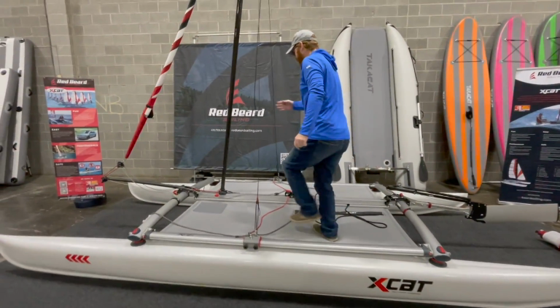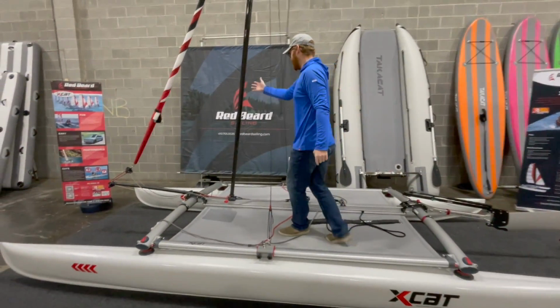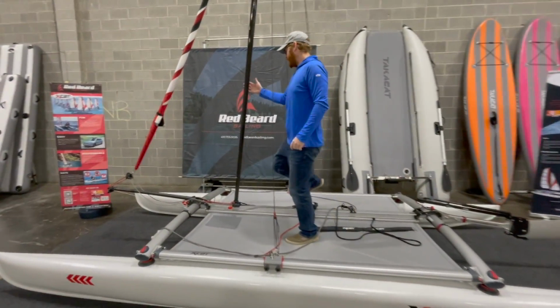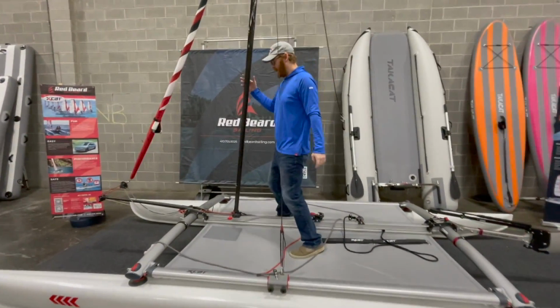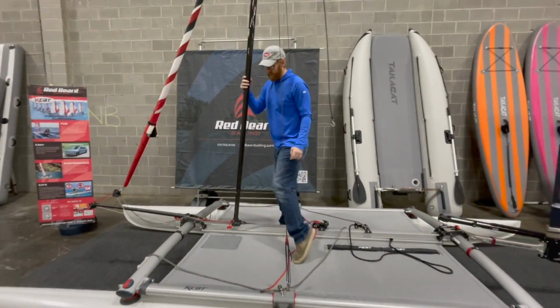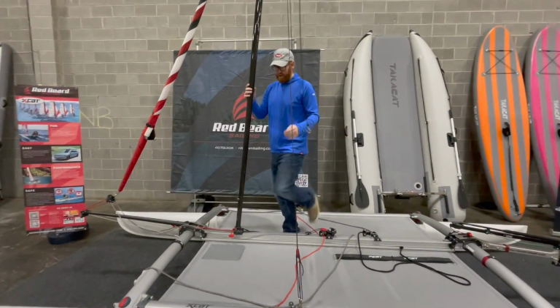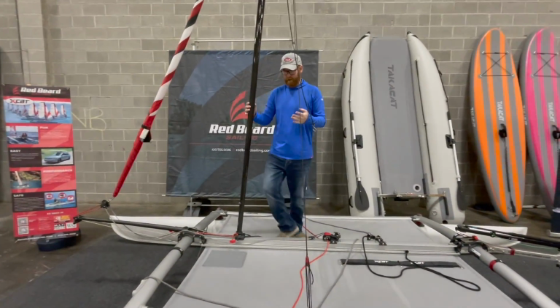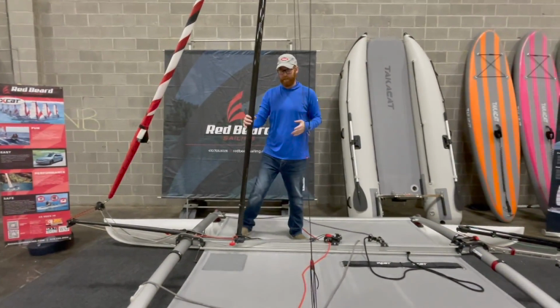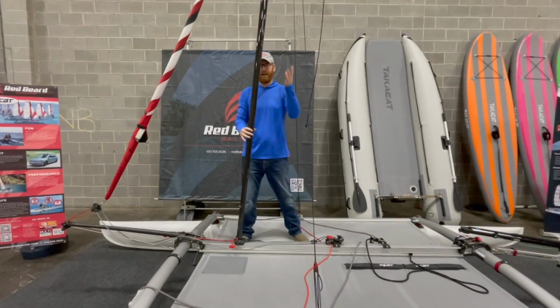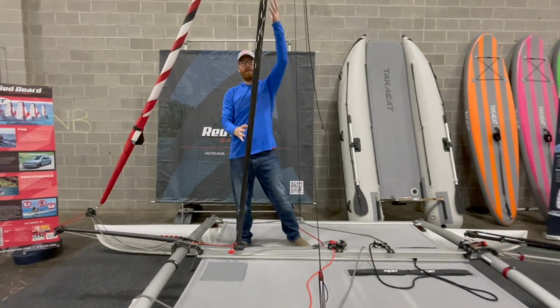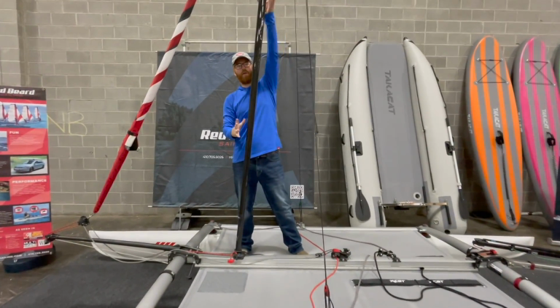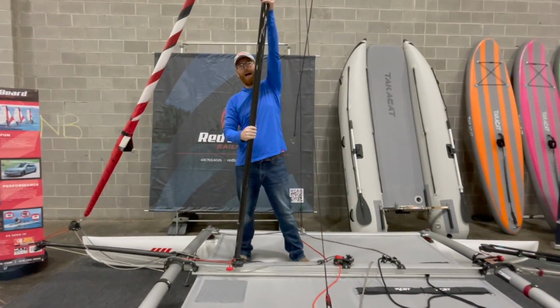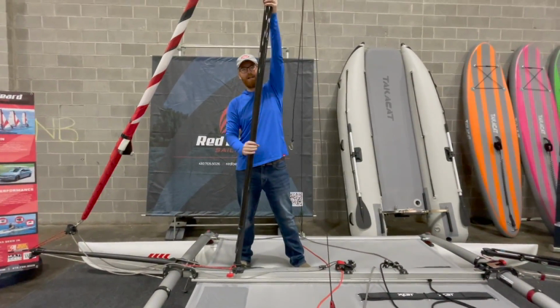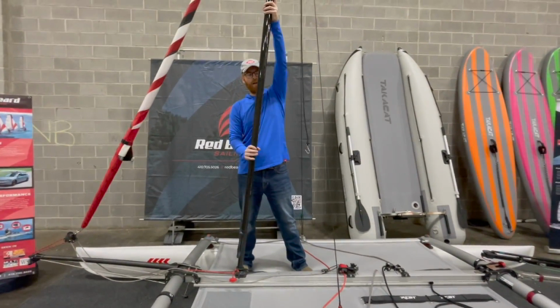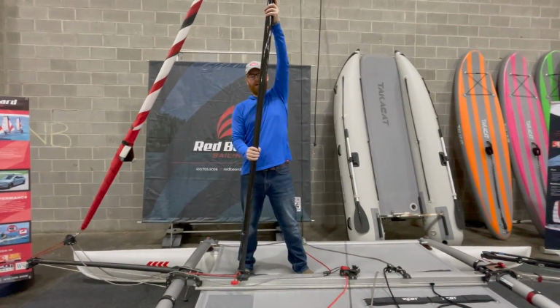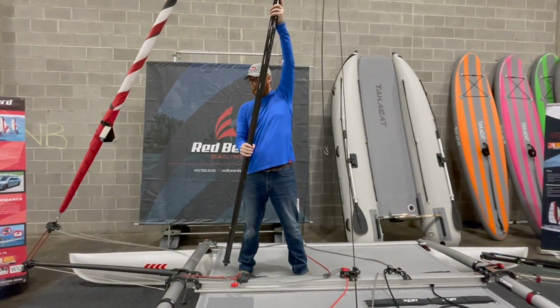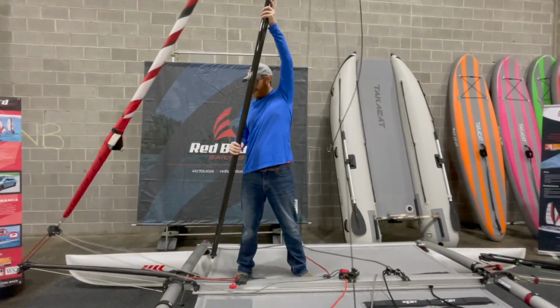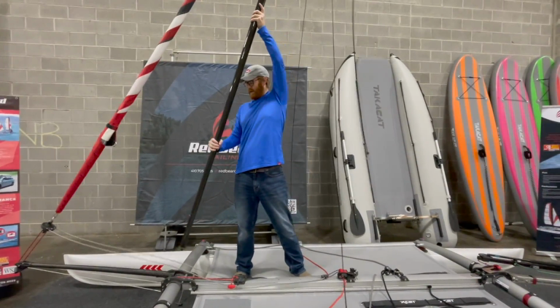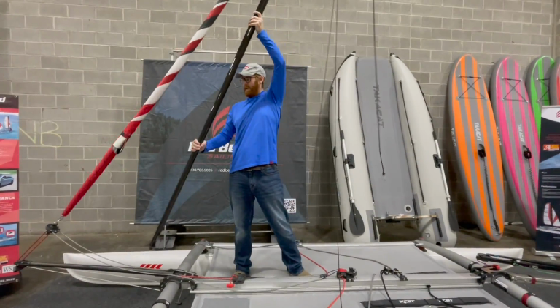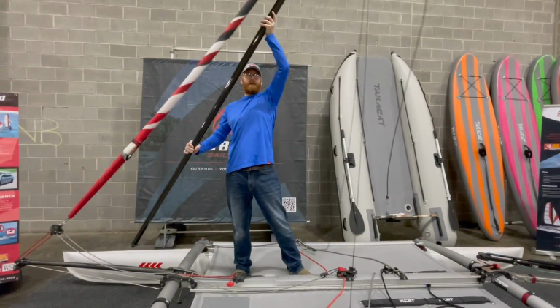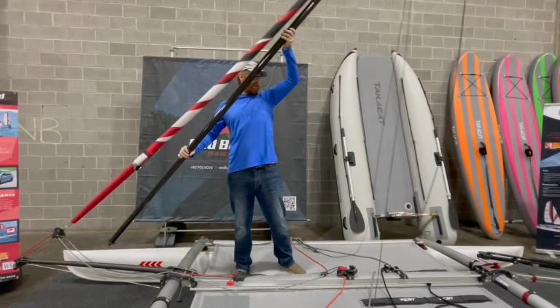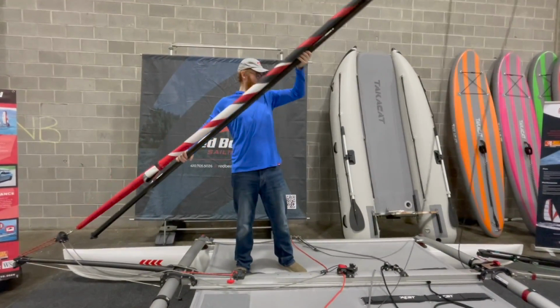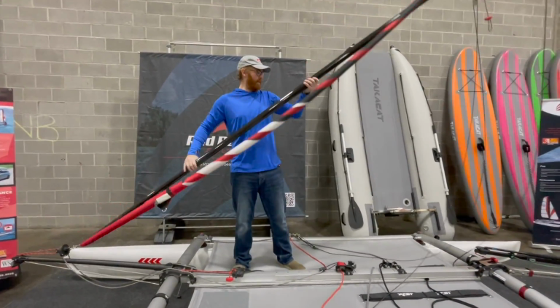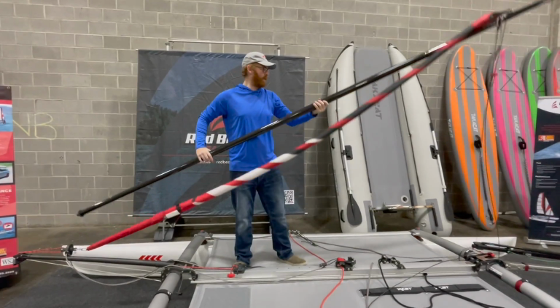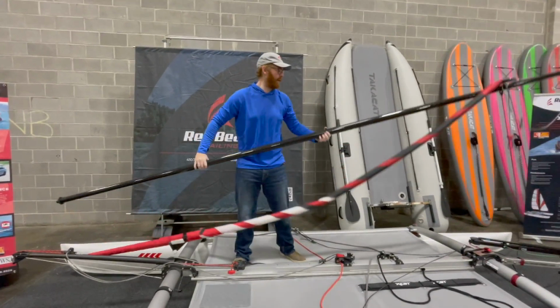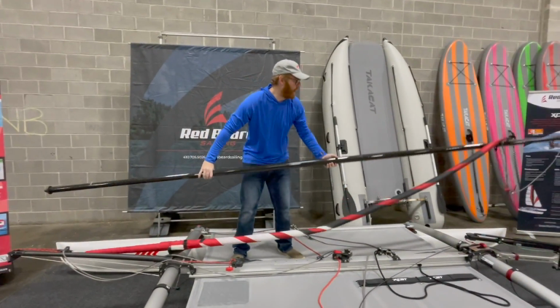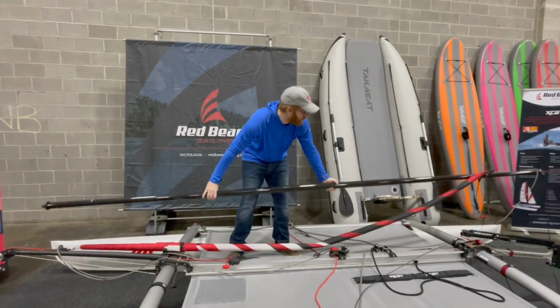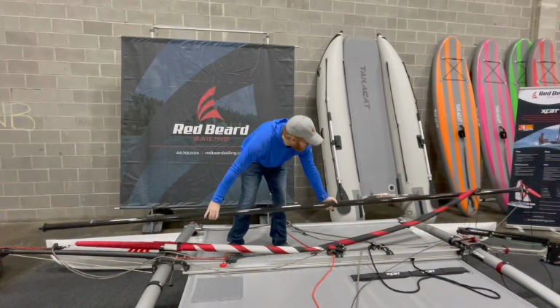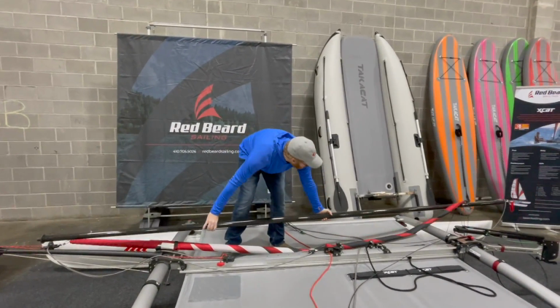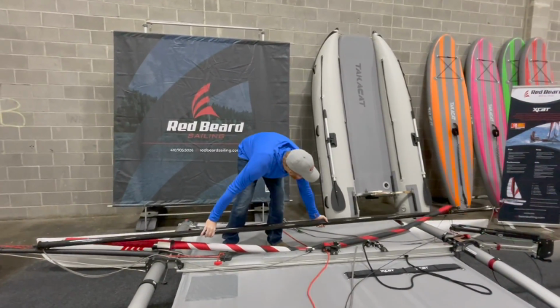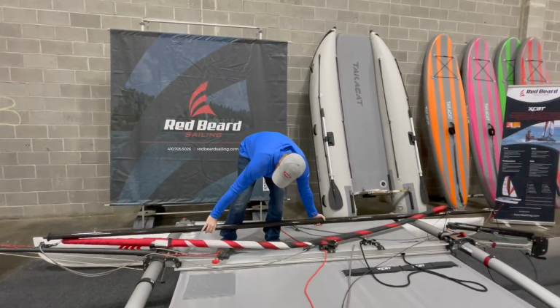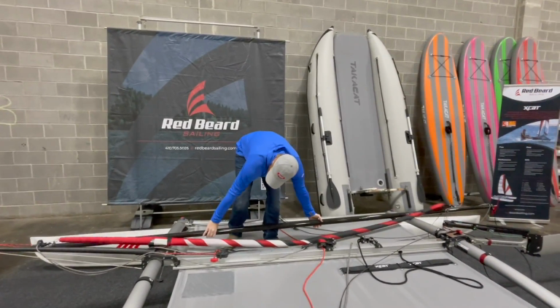I'm going to set this aside for right now and then we'll pack the sail bag together when we have both sails. This is loose. All I'm going to do is pick the mast up — grip it high, lift it up, and then lay it down on the trampoline of the boat, just like this.